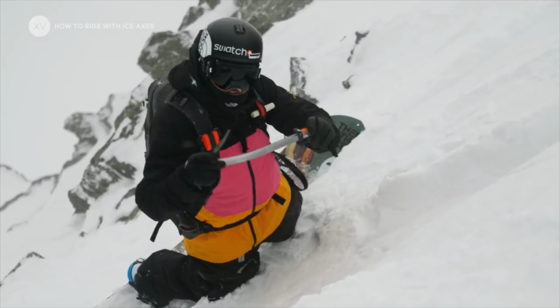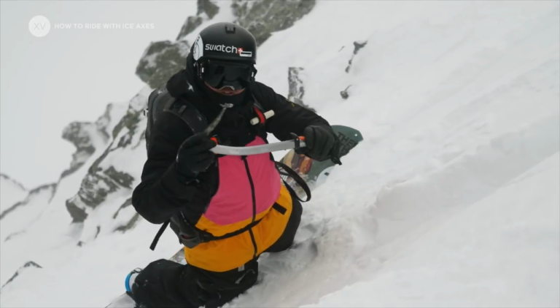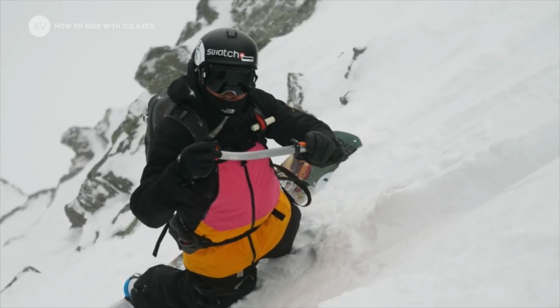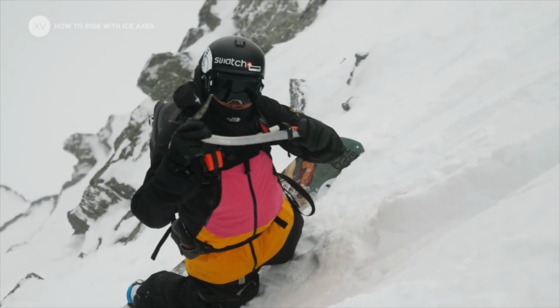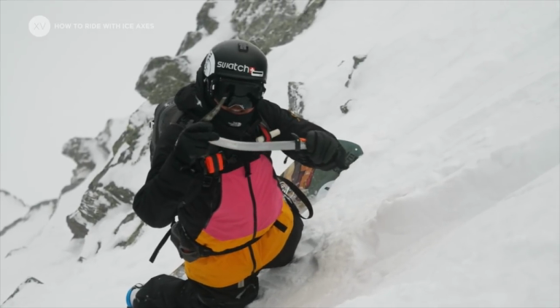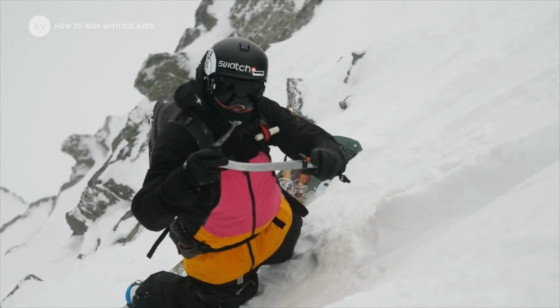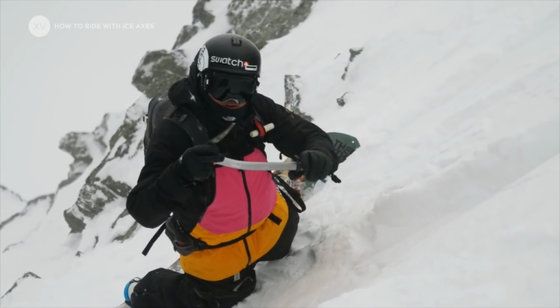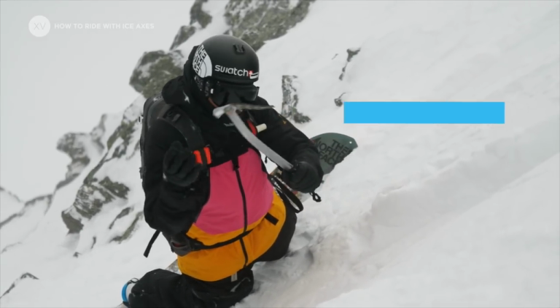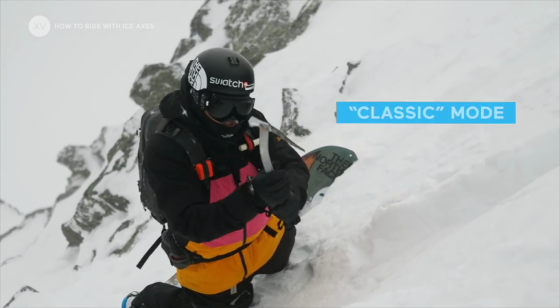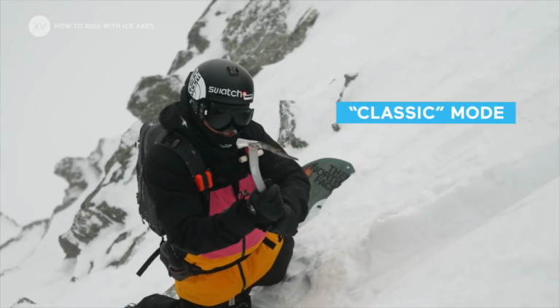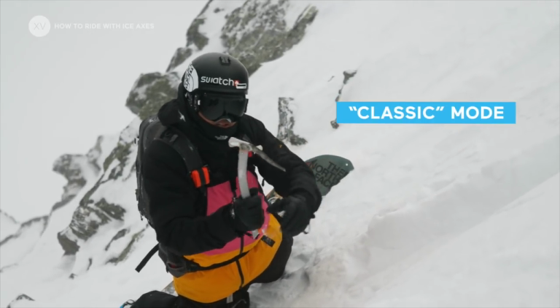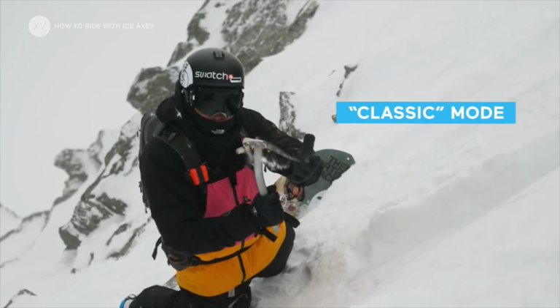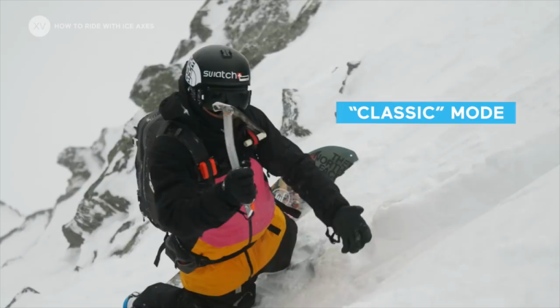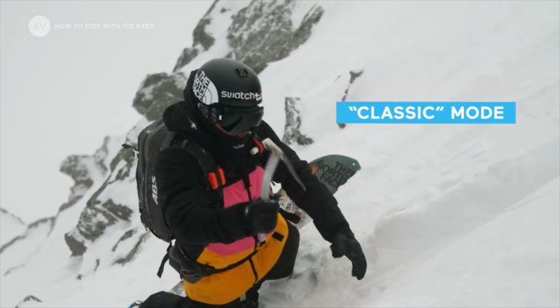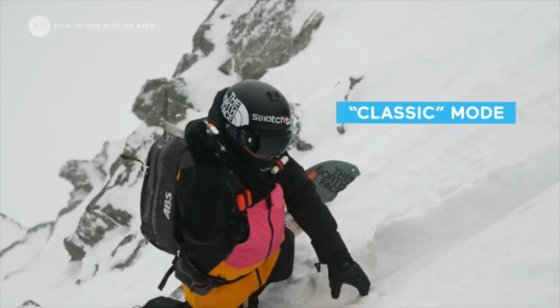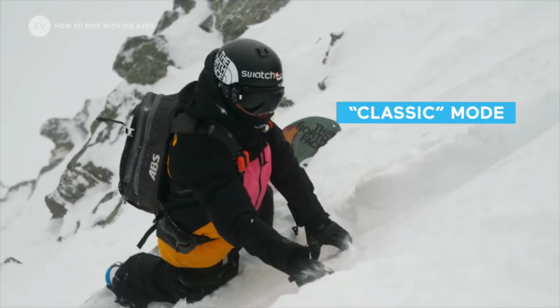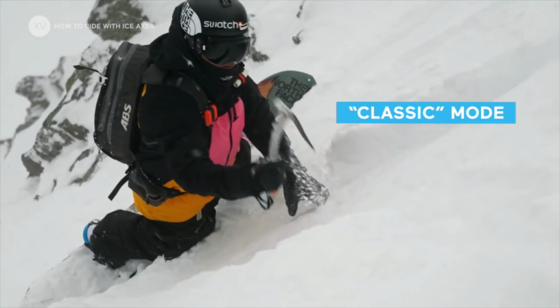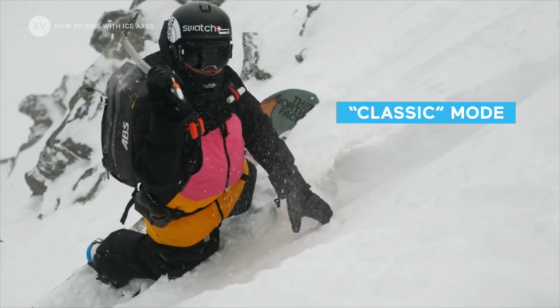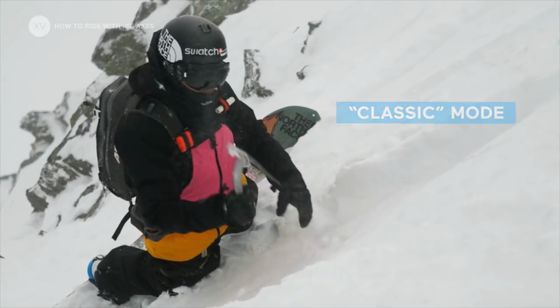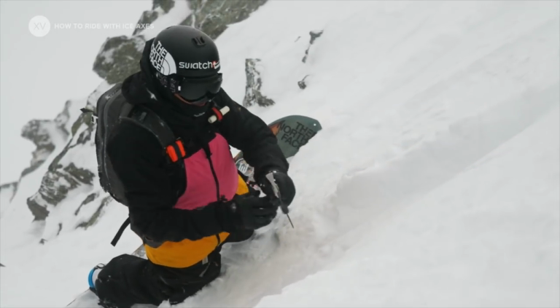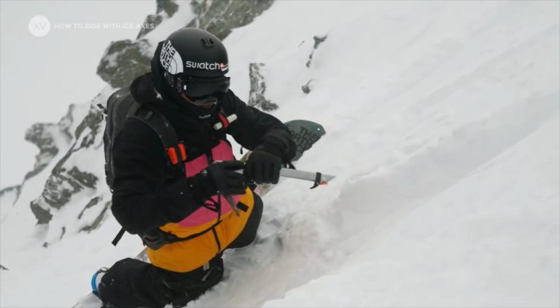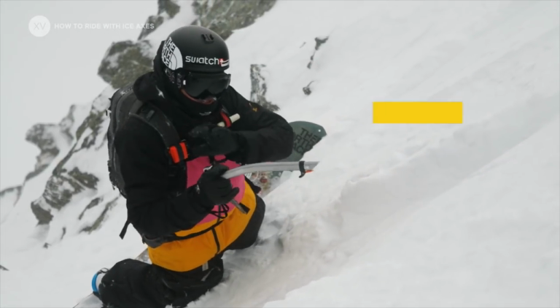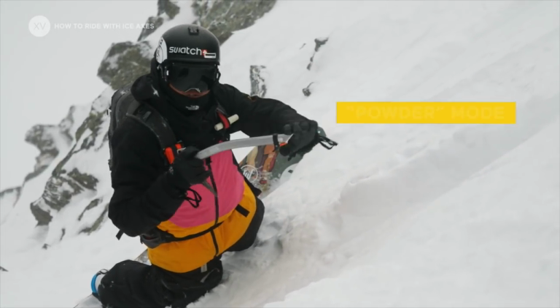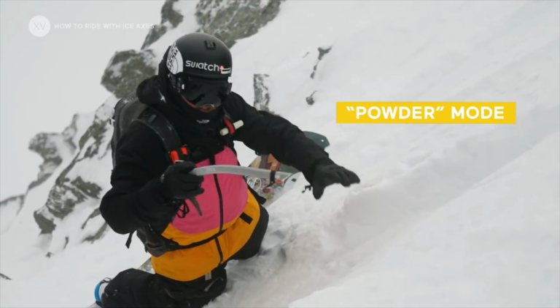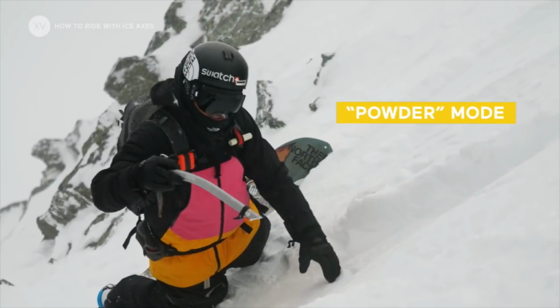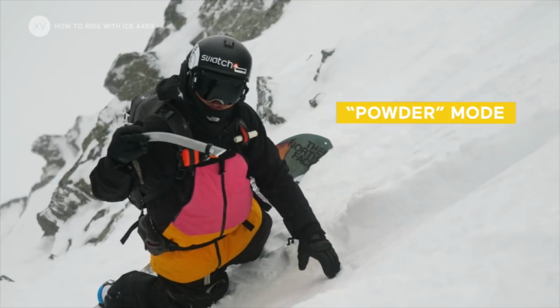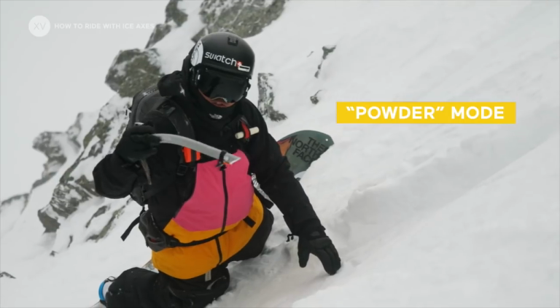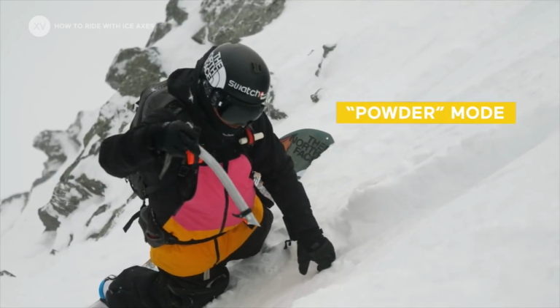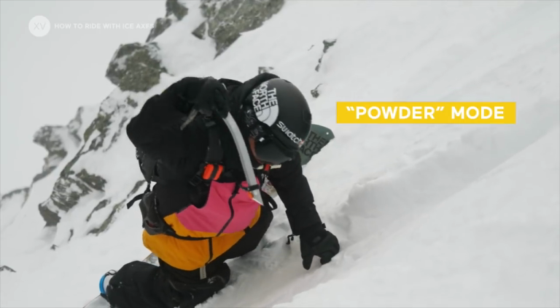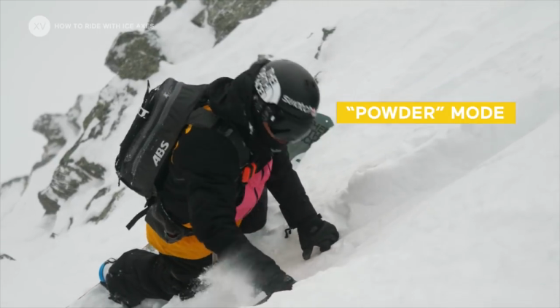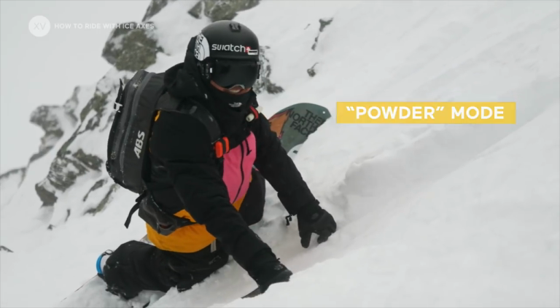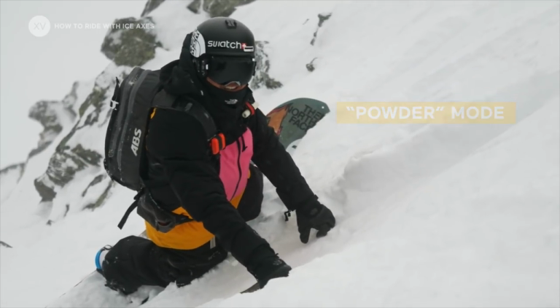There are two ways to use the ice axe. One way is the classical way, using the blade into the hard snow. The other way is to use the handle into softer, deeper snow as an anchor.